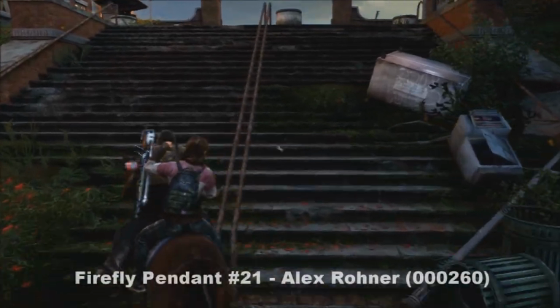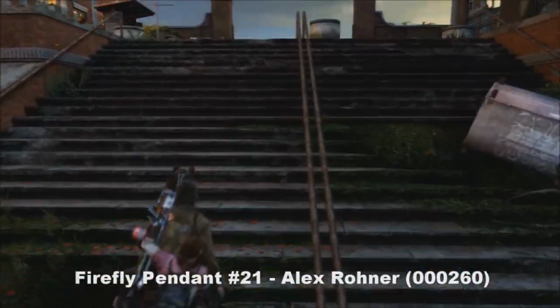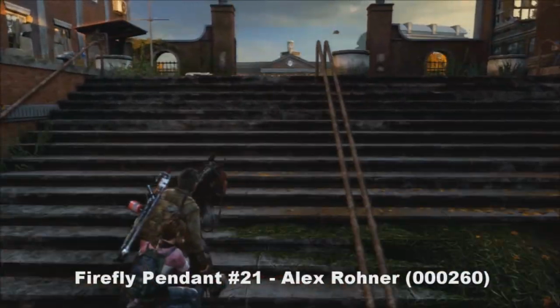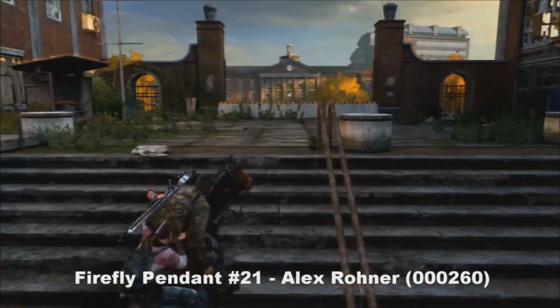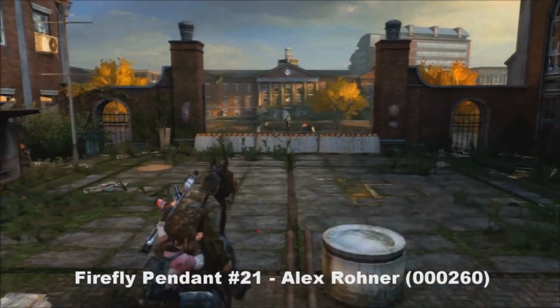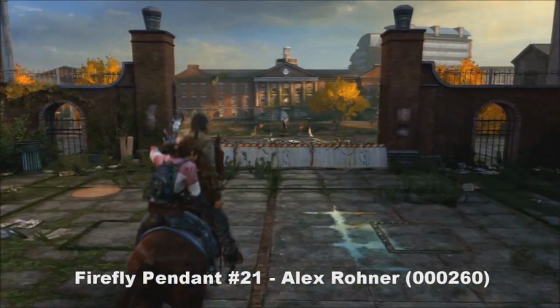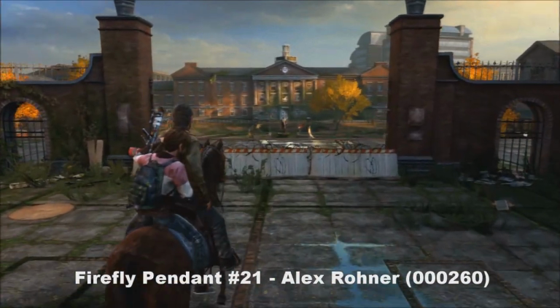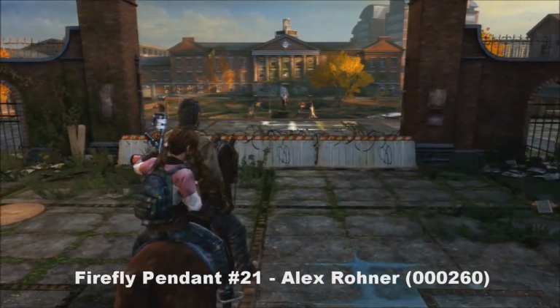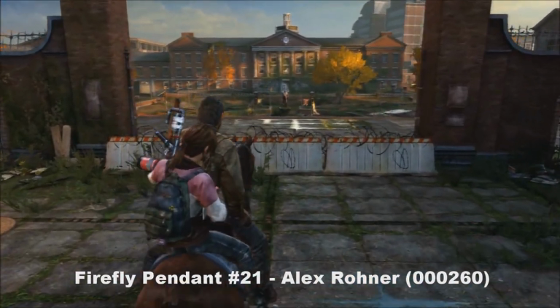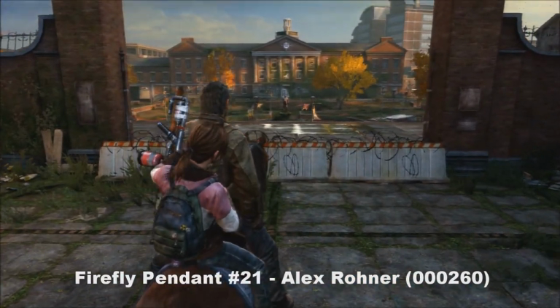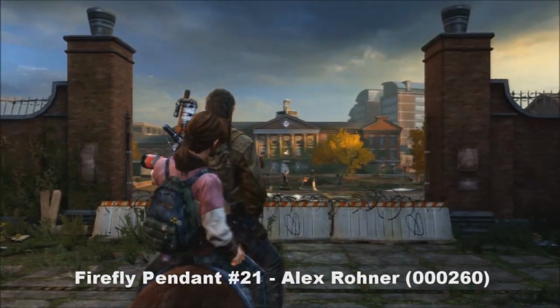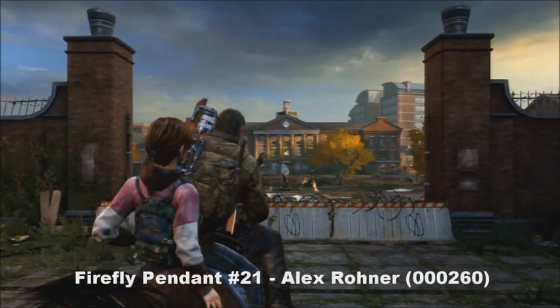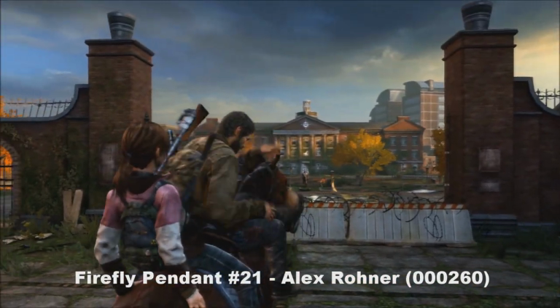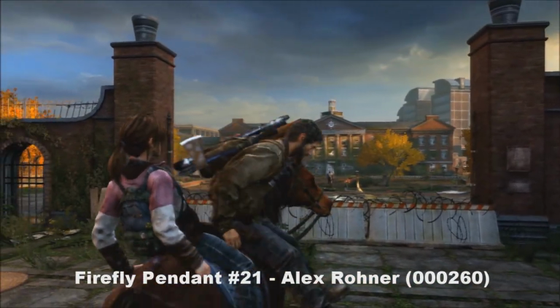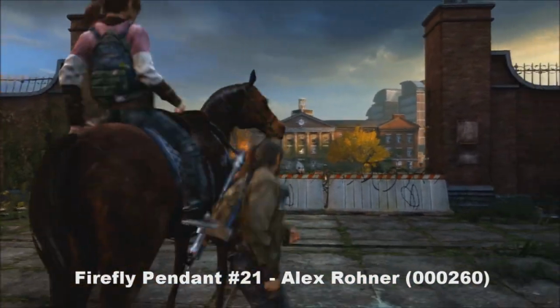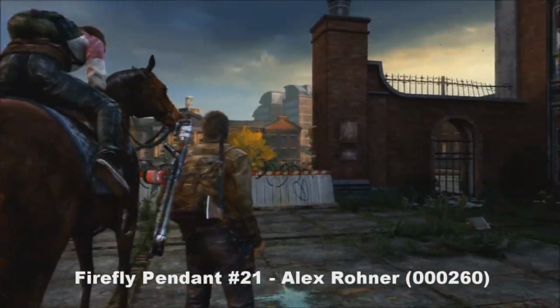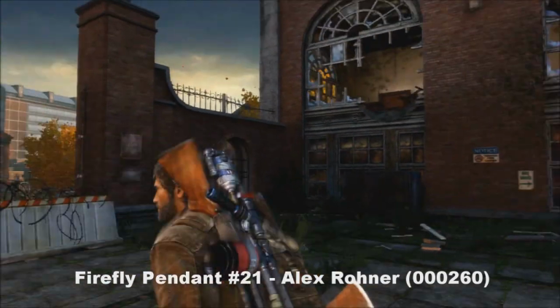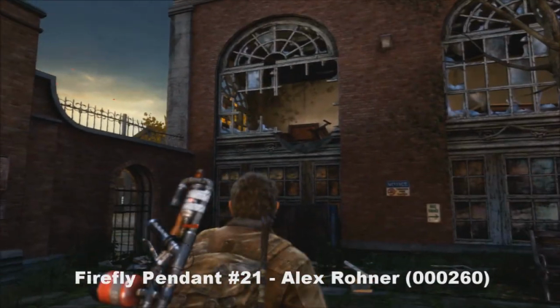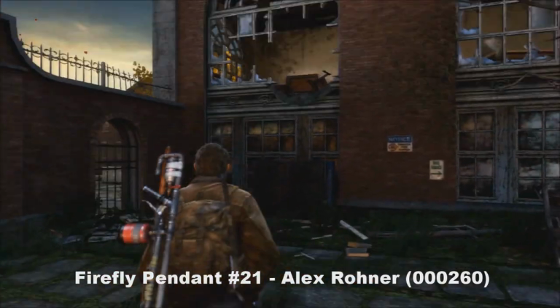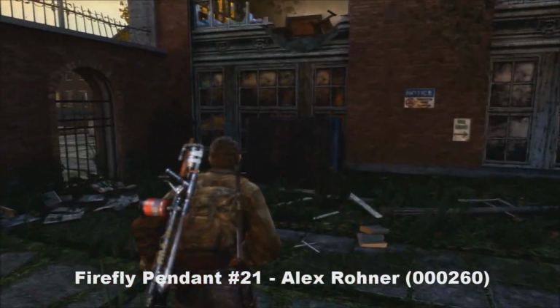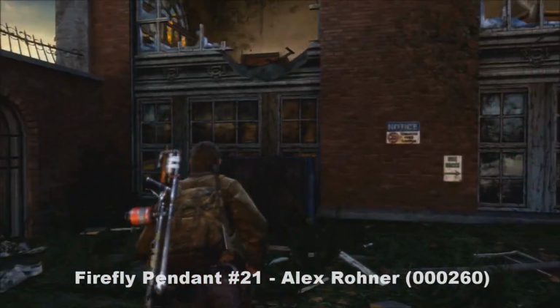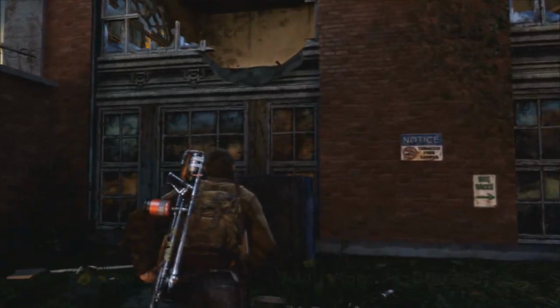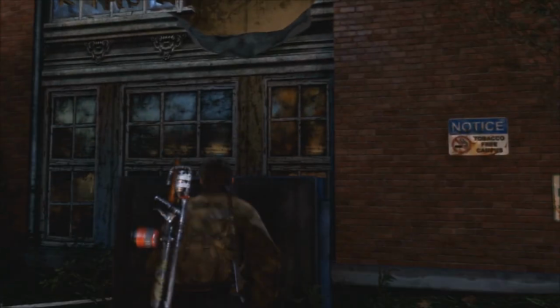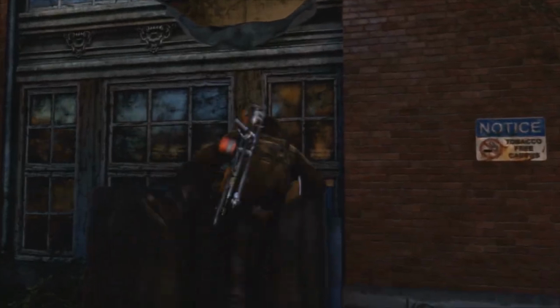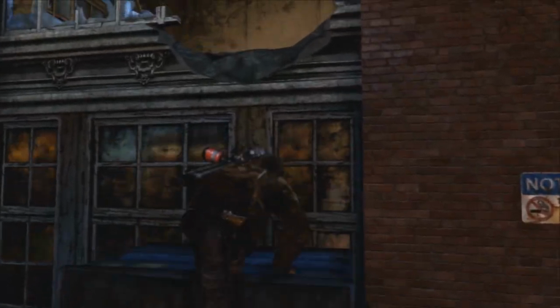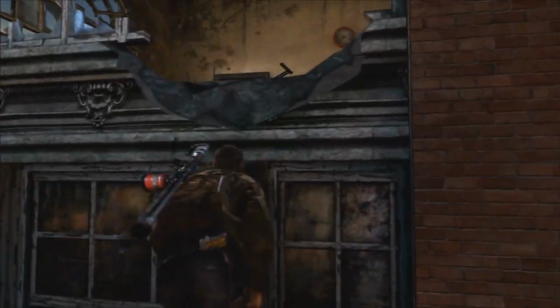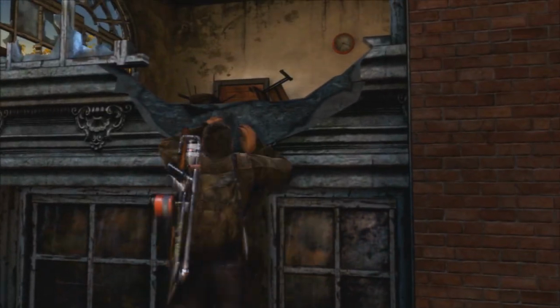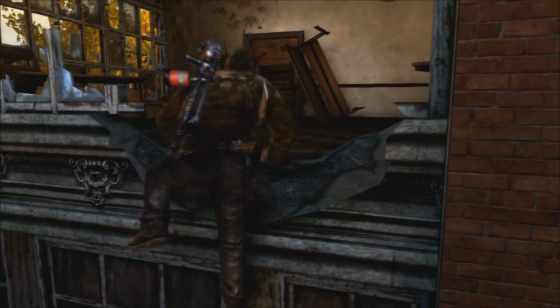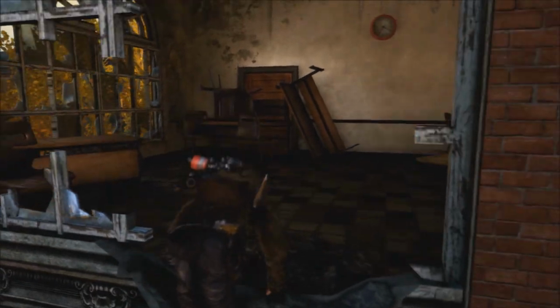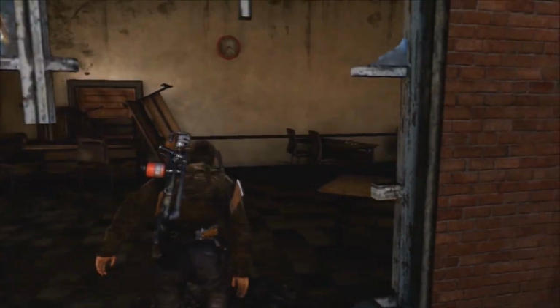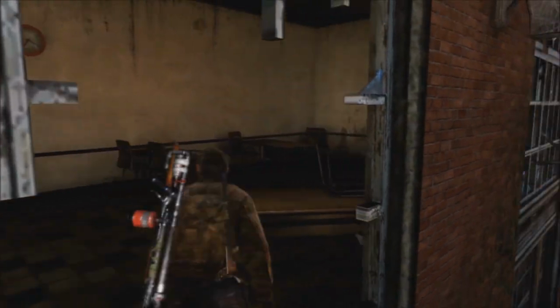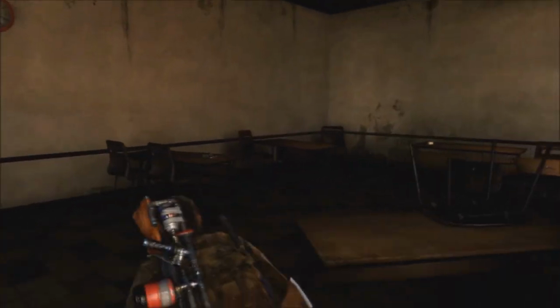Your next pendant is going to be at the university again, a little further on. There's a courtyard that the game wants you to go through, but before you do, you're going to want to take a right onto that dumpster over there and into this building. Your pendant is going to be on a table inside this area.